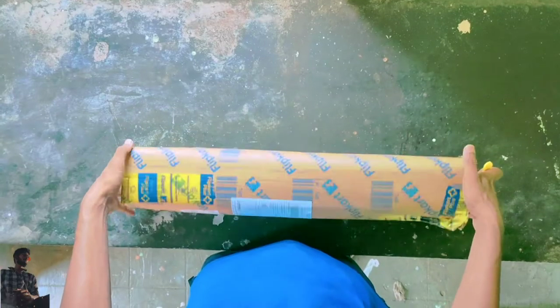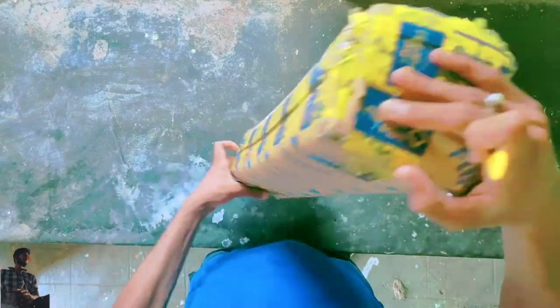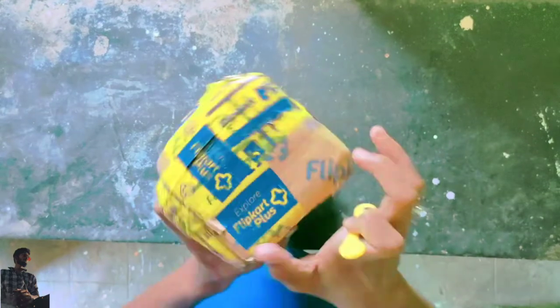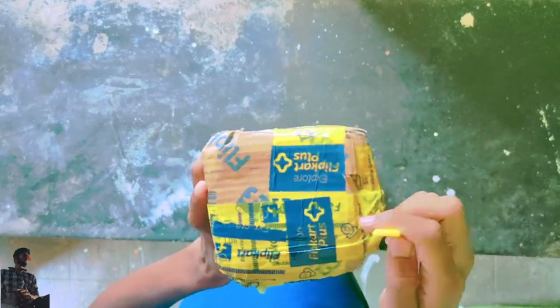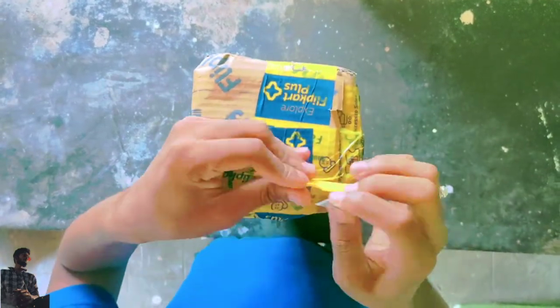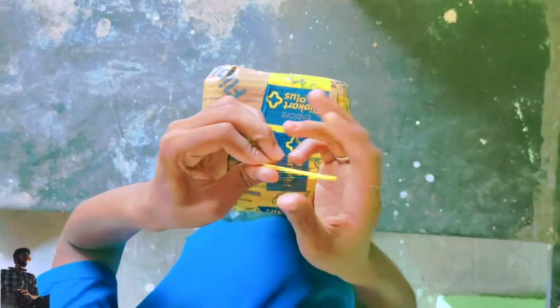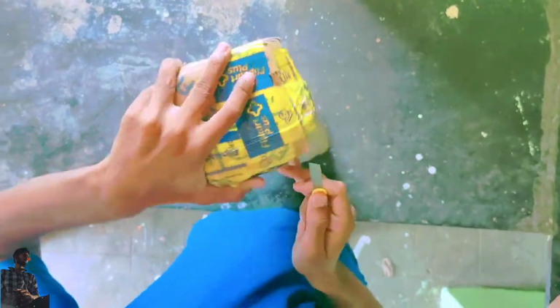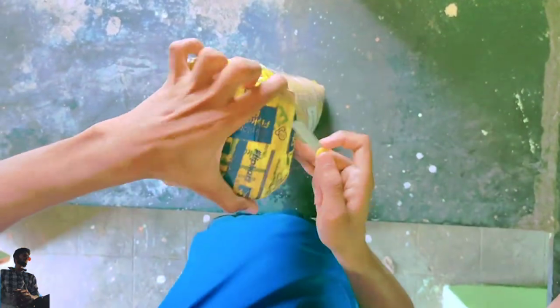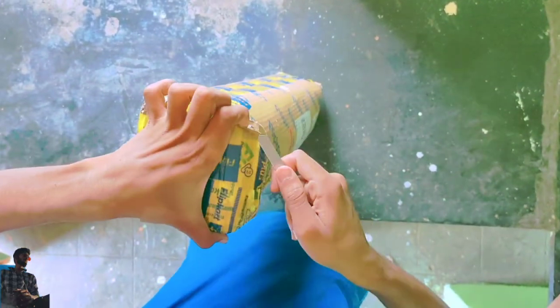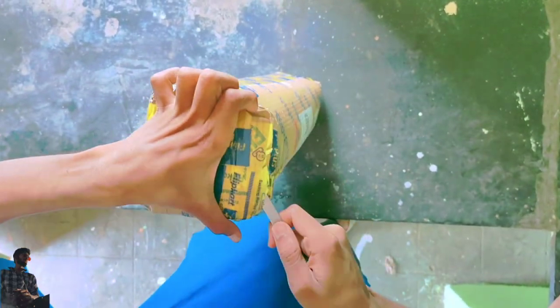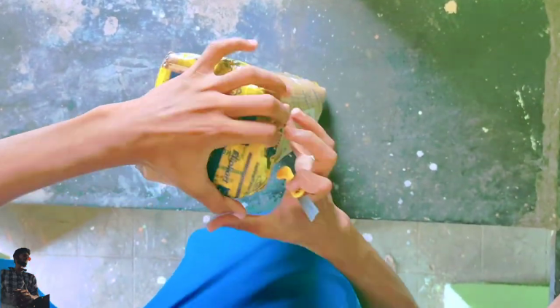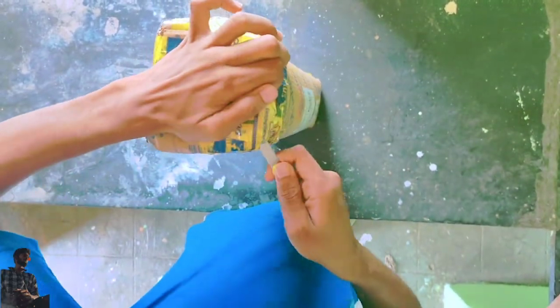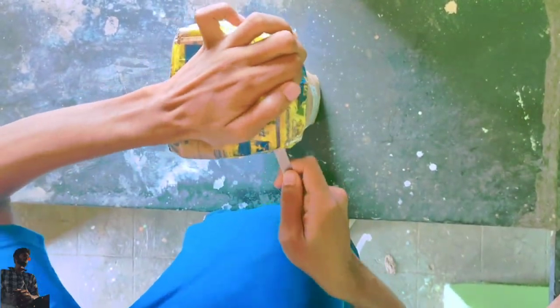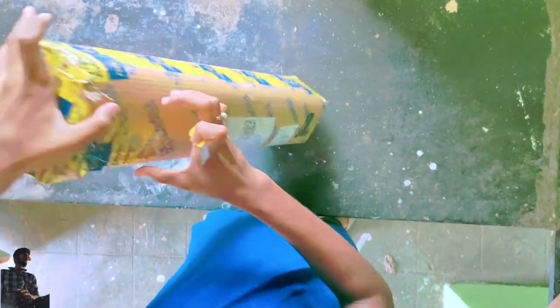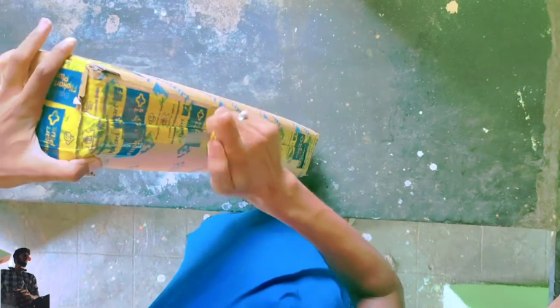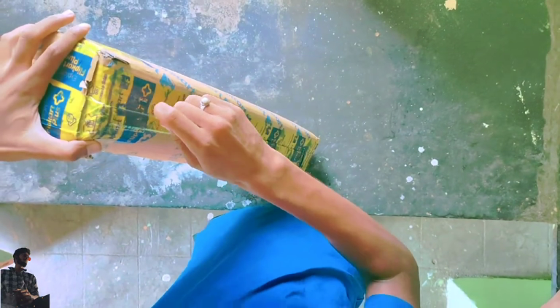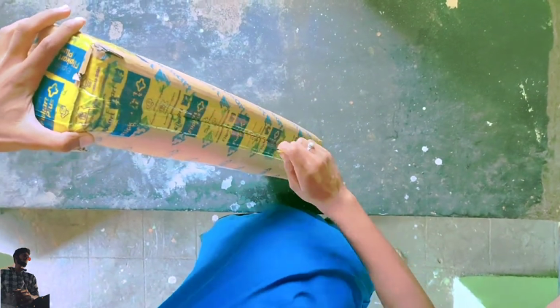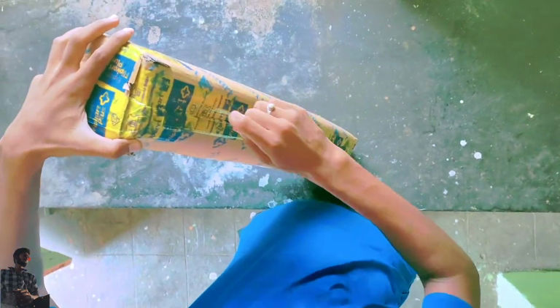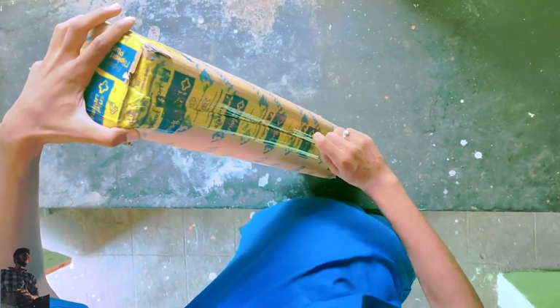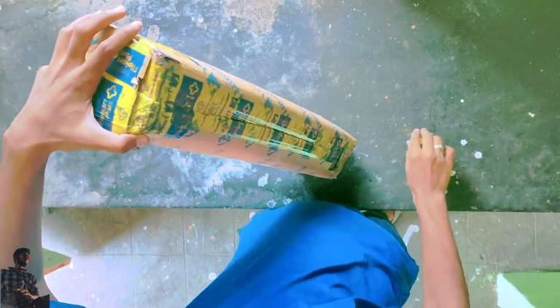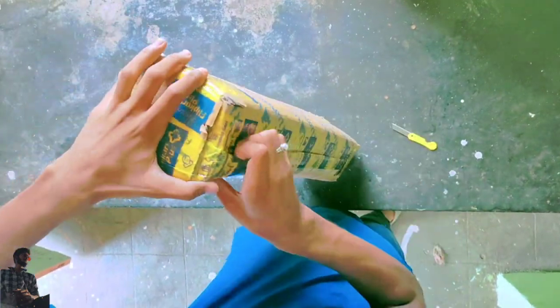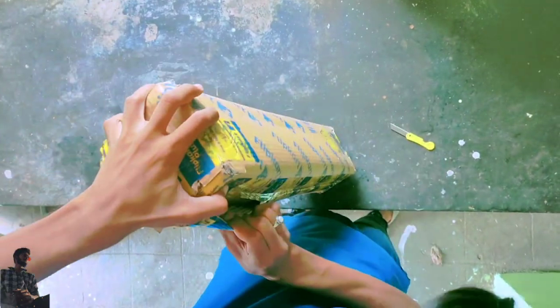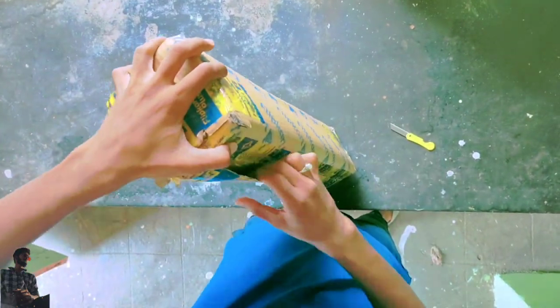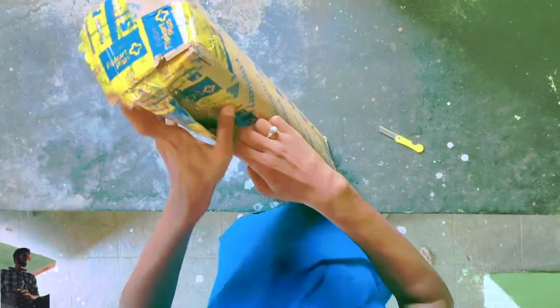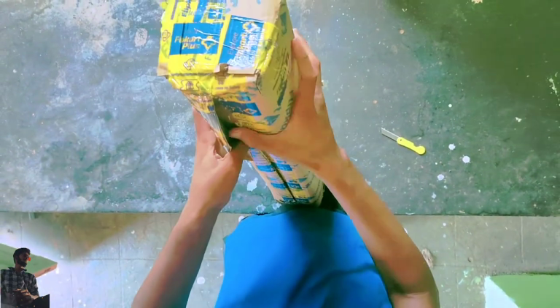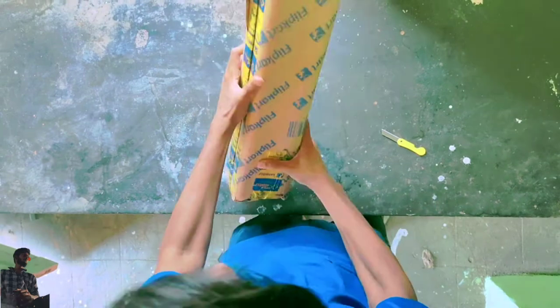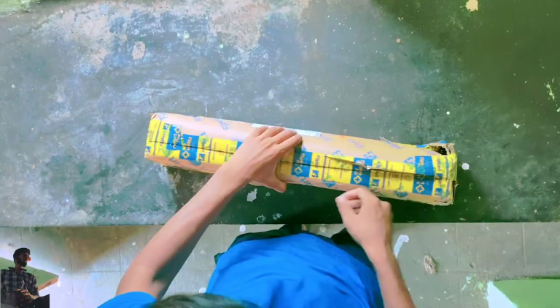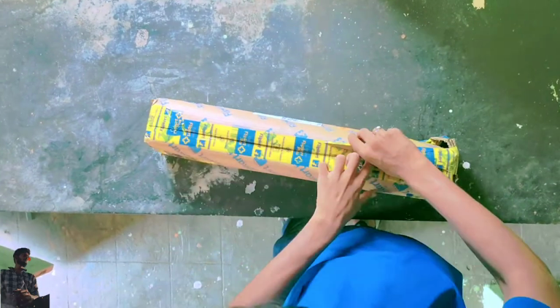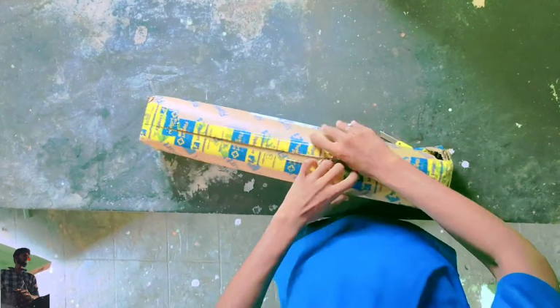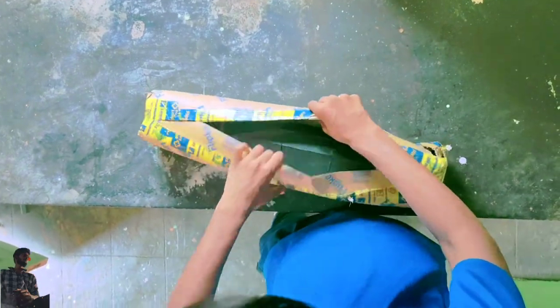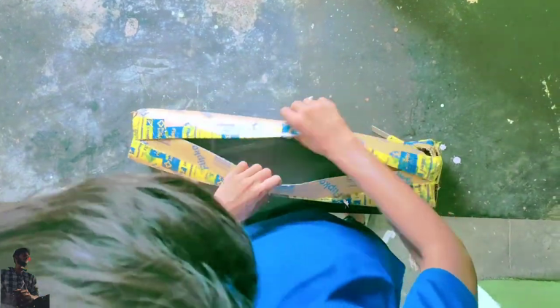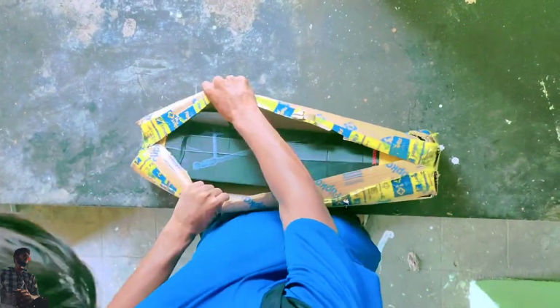Hey guys, today we are unboxing the Kodak T210 model tripod and we are doing a small review without wasting any time. We are unboxing and launching this box from the top of the tripod.